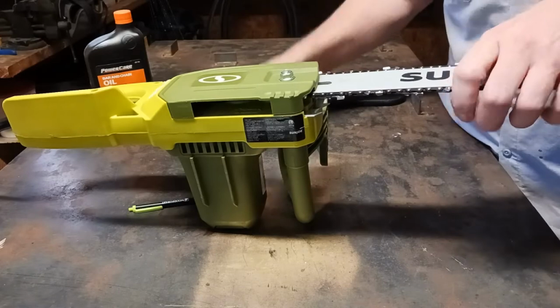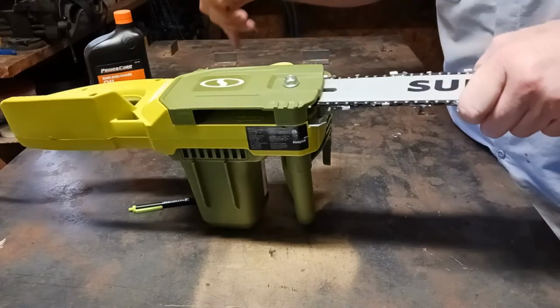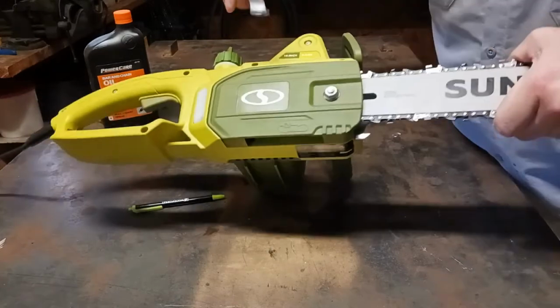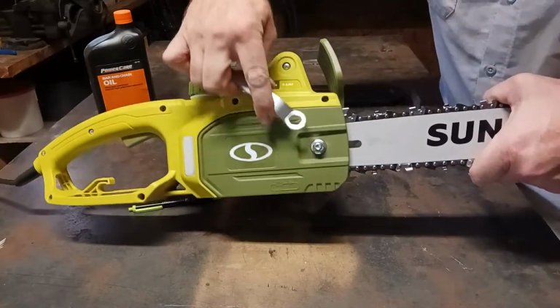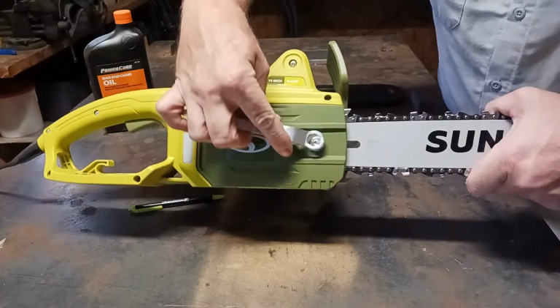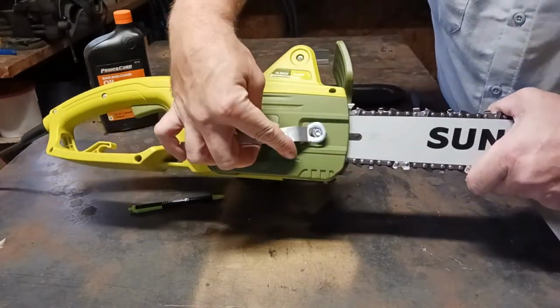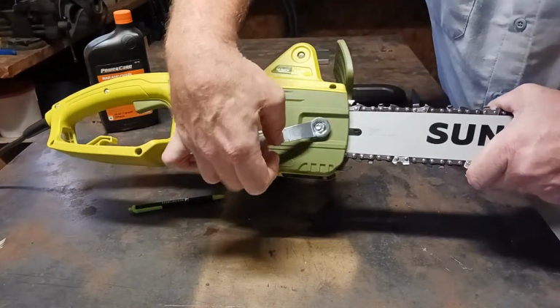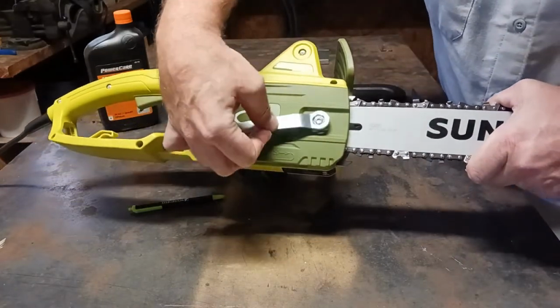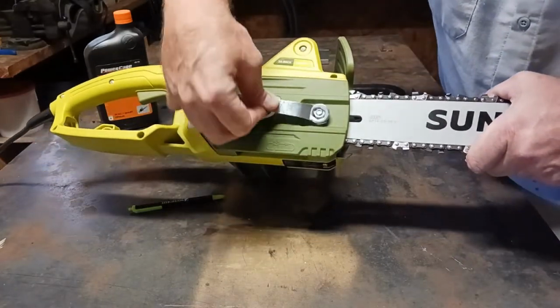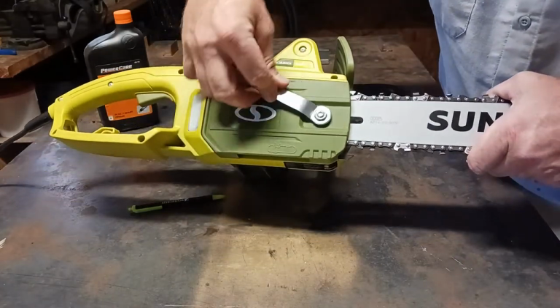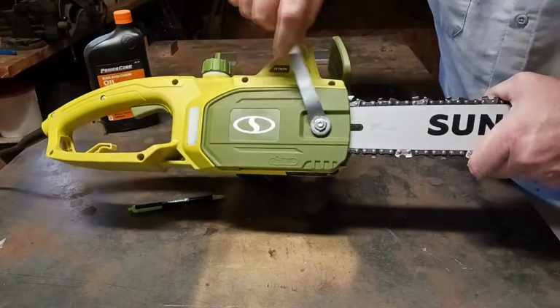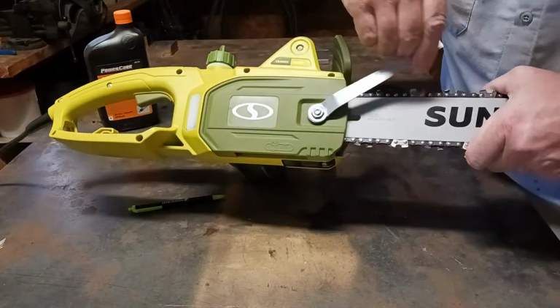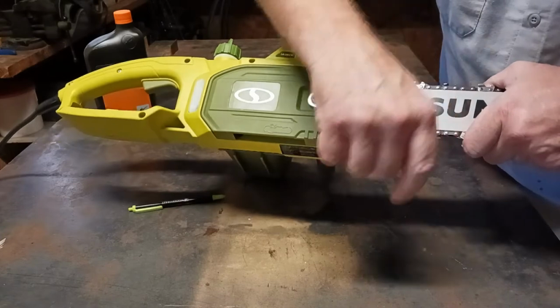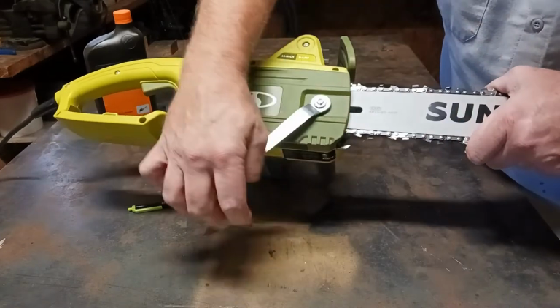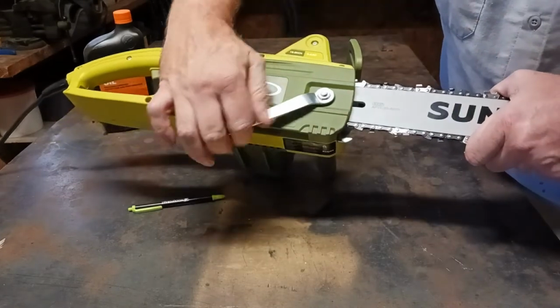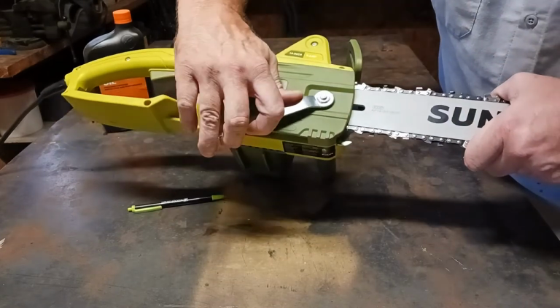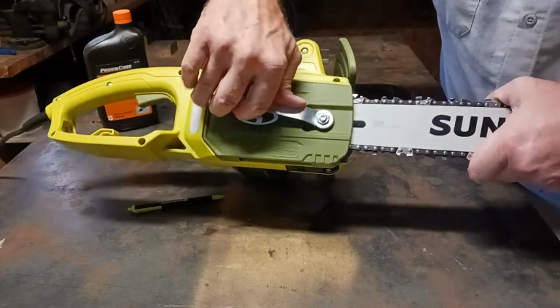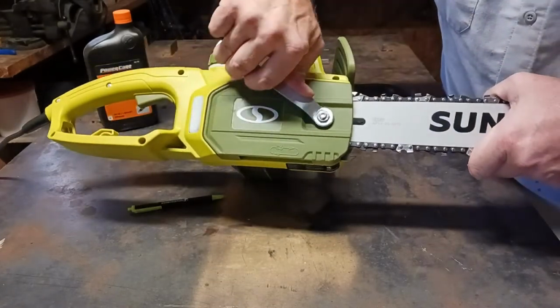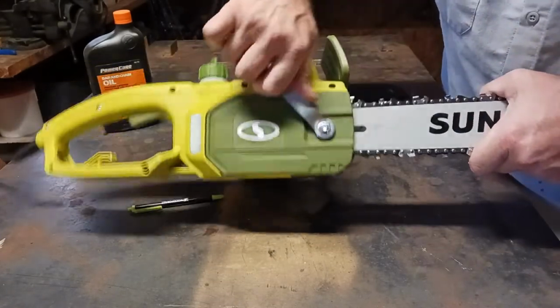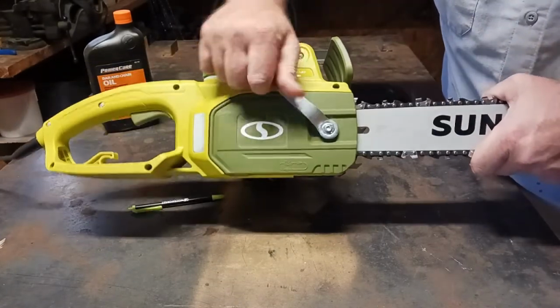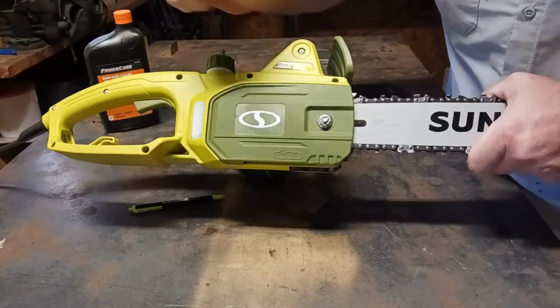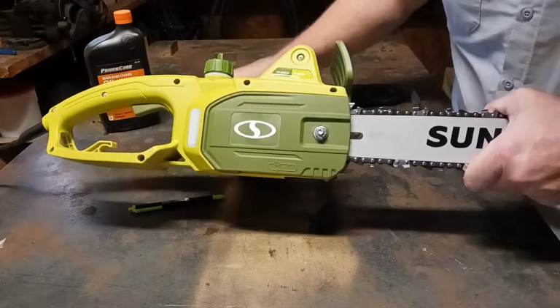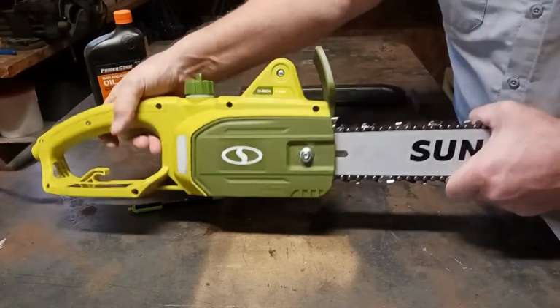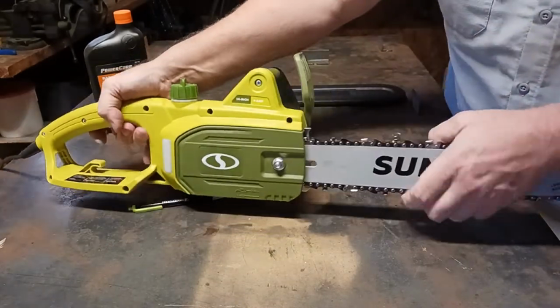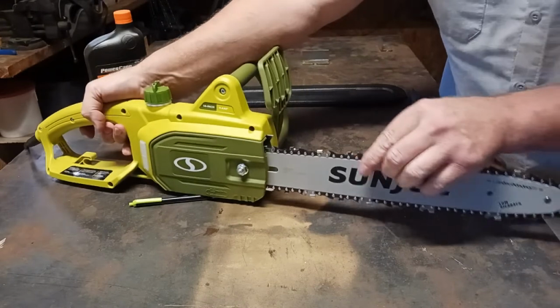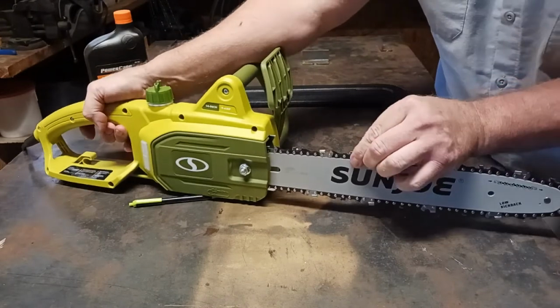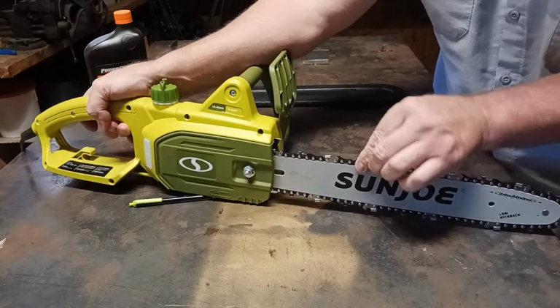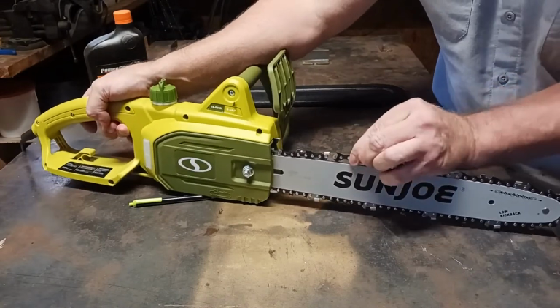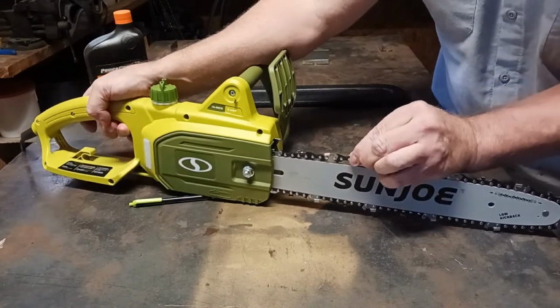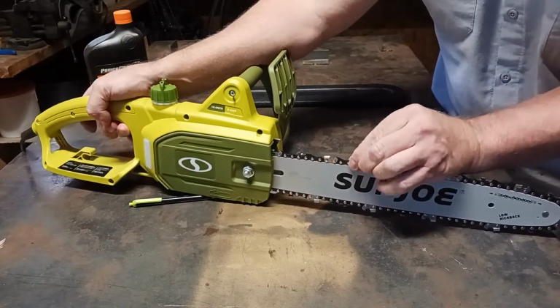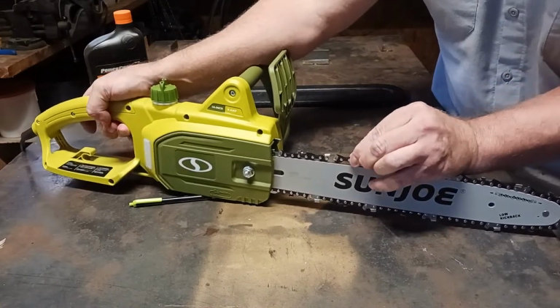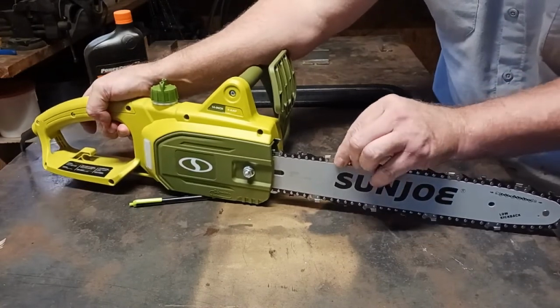When you tighten this down, you don't want to do it too tight, but you want to make sure it's secure. As you can see, the blade is not too loose and it's not too tight.